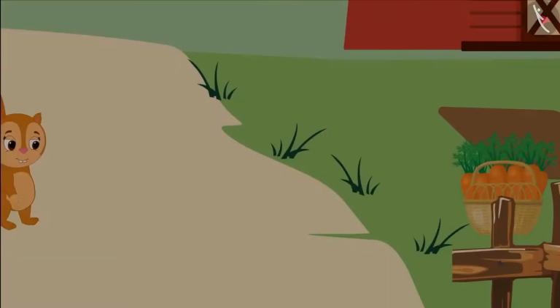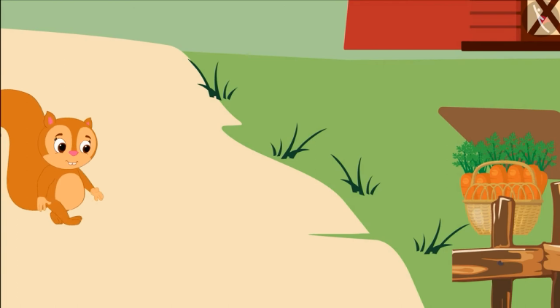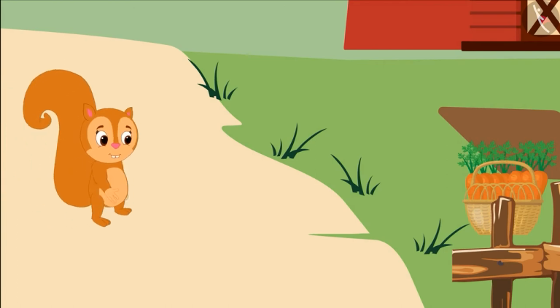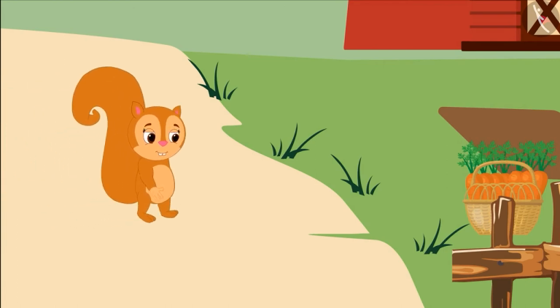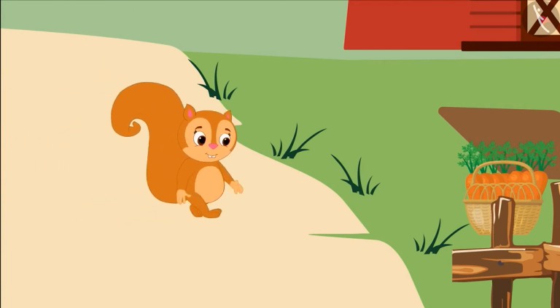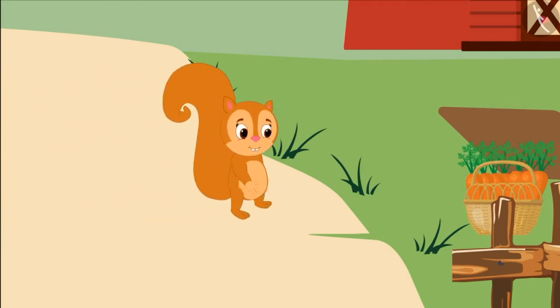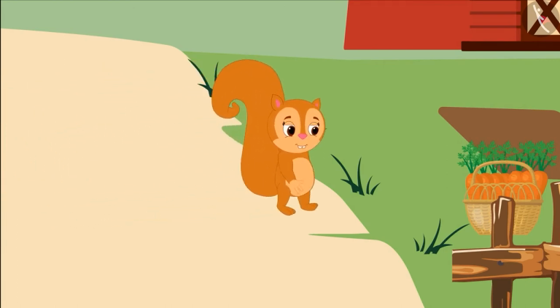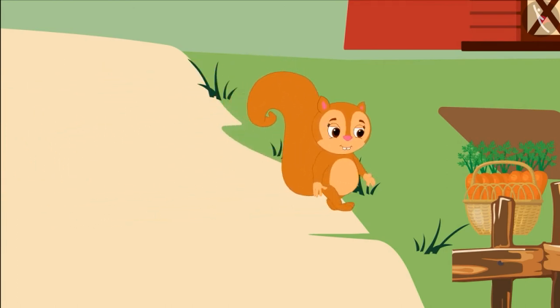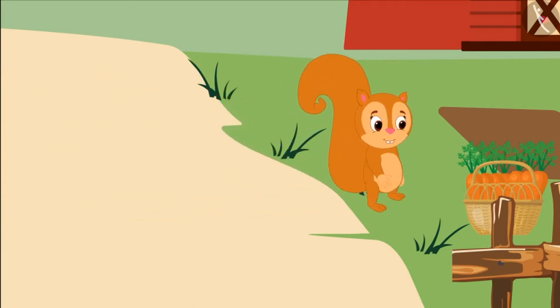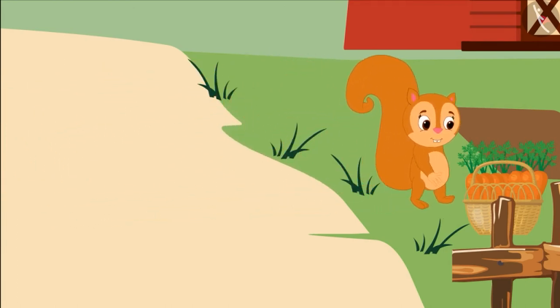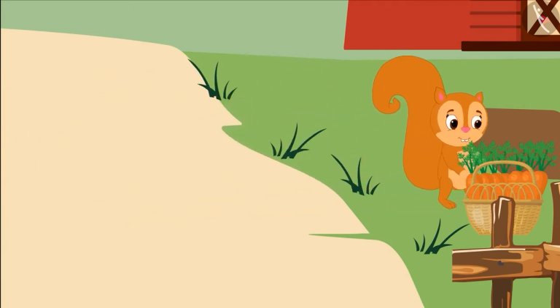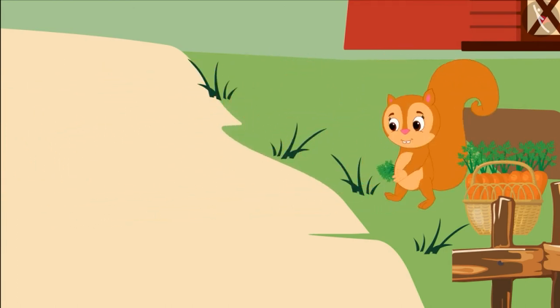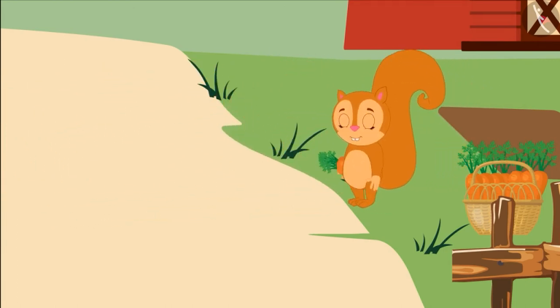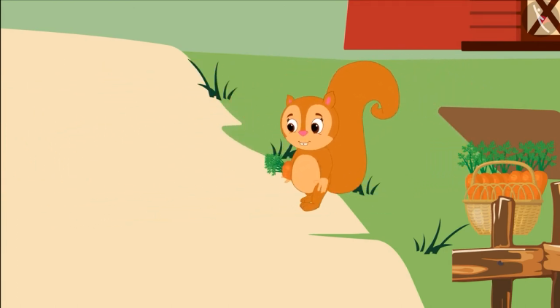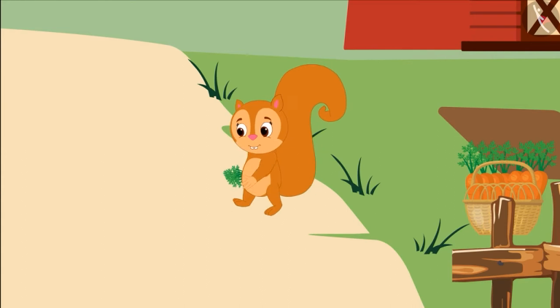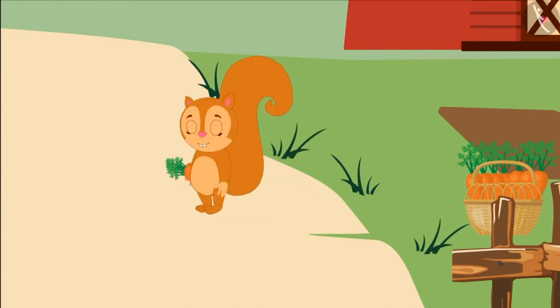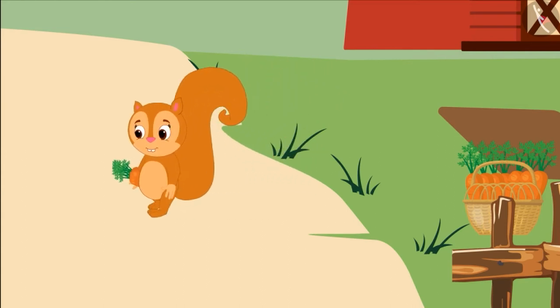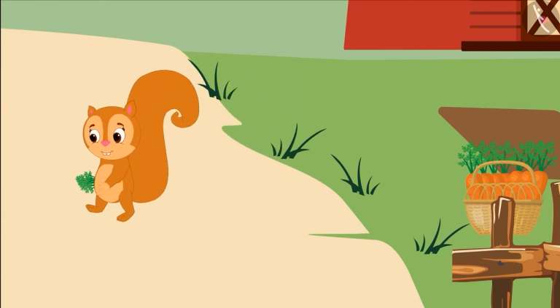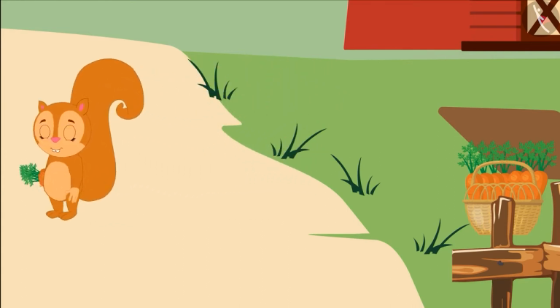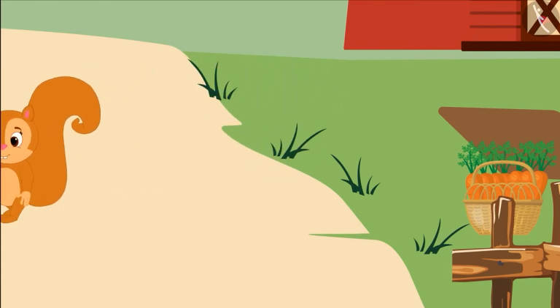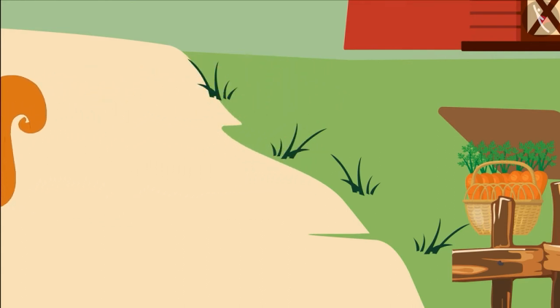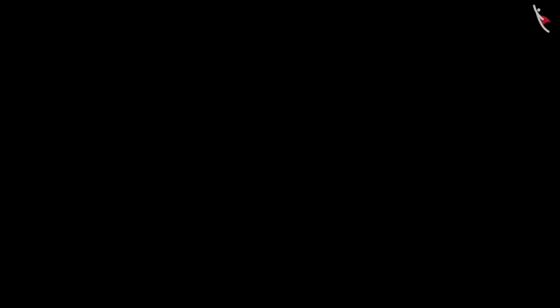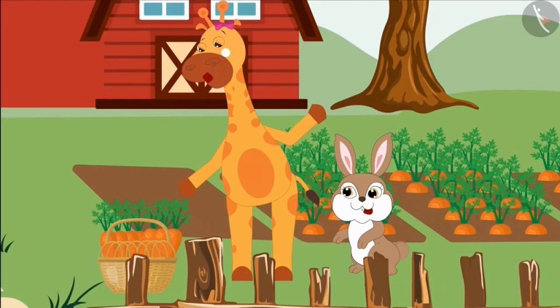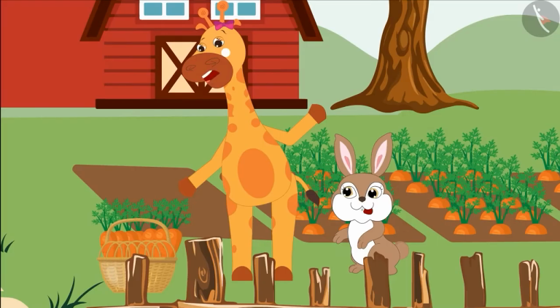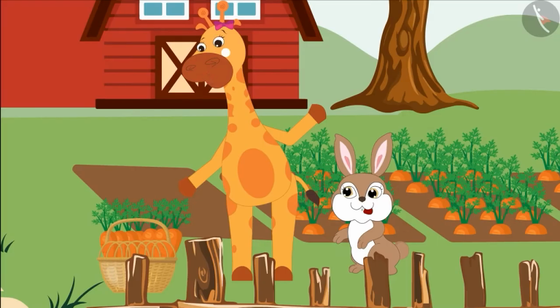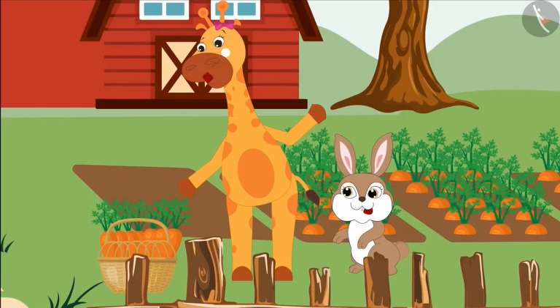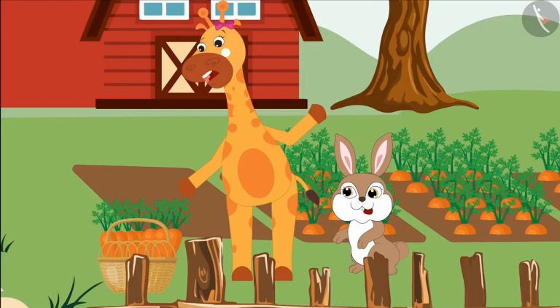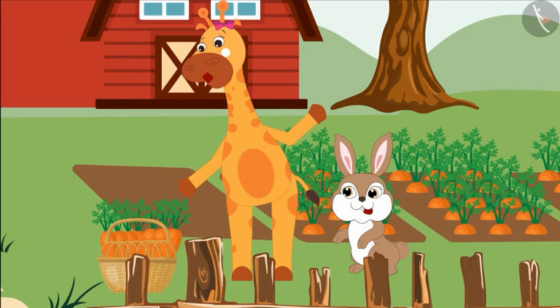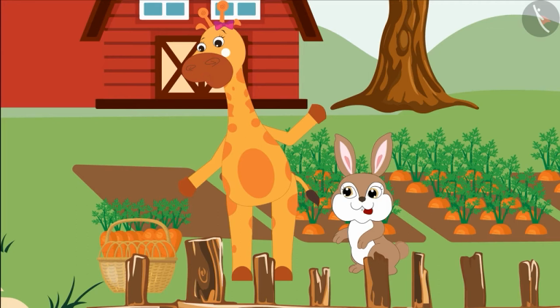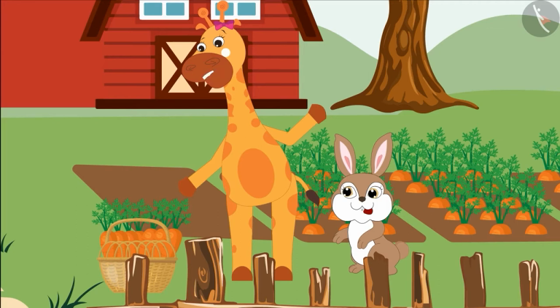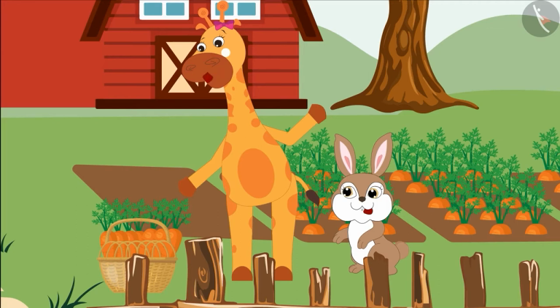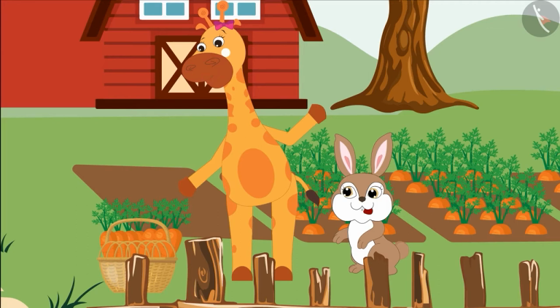Sunny secretly came and took a few carrots from the basket. Sunny hid those carrots from Gaffee and Rani. Oh no, someone has taken carrots from our basket!